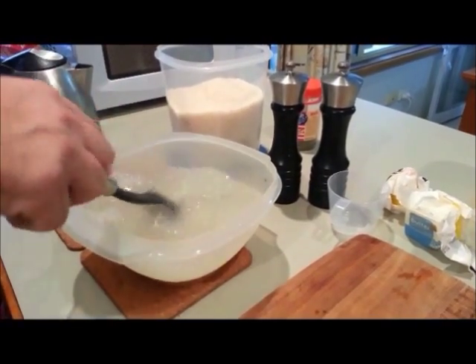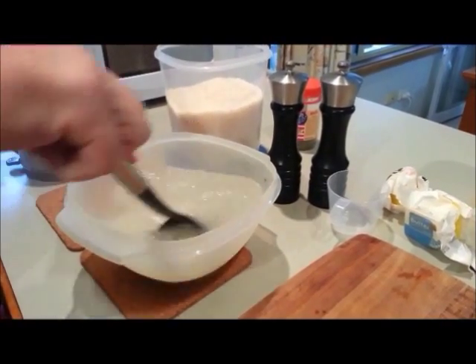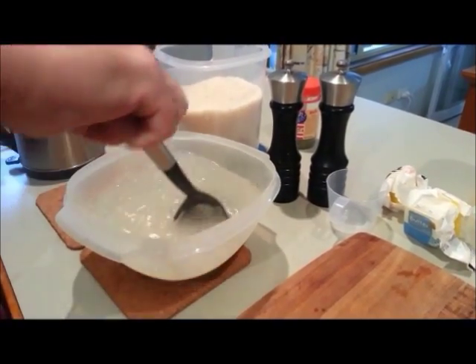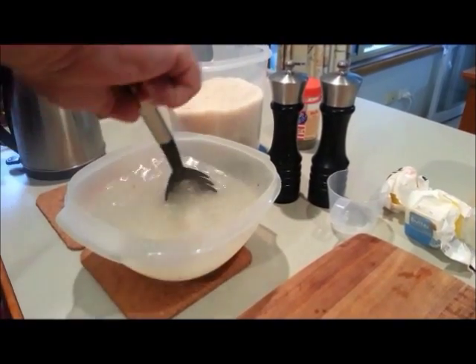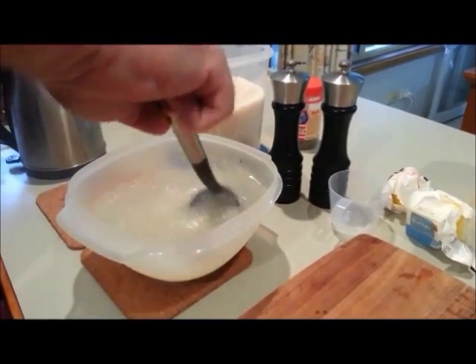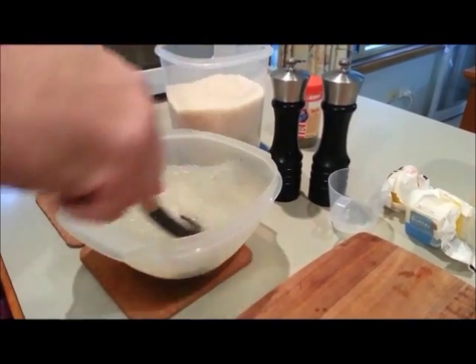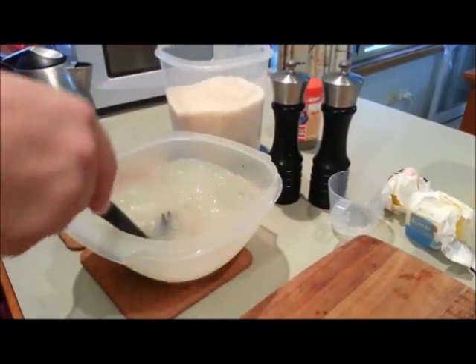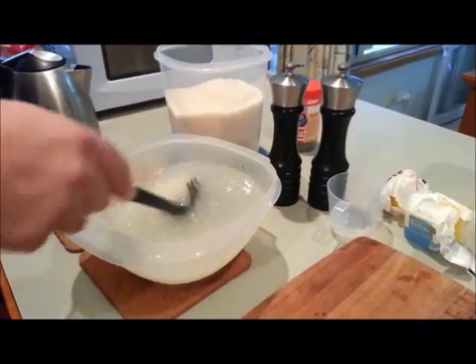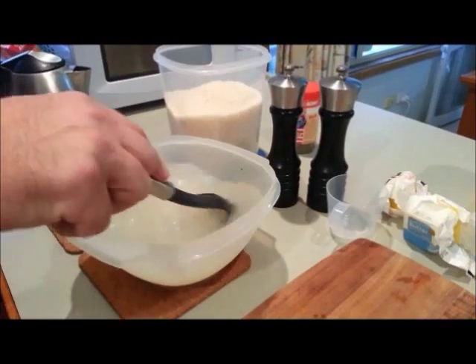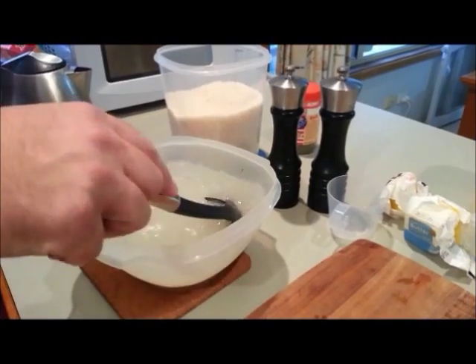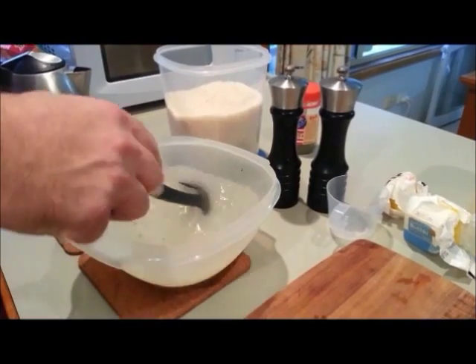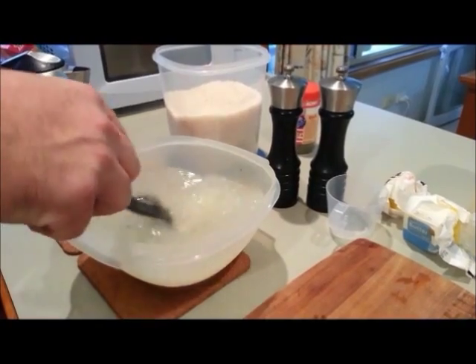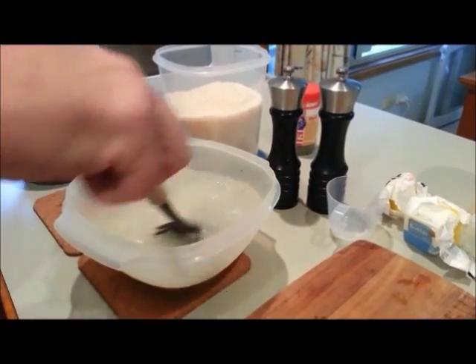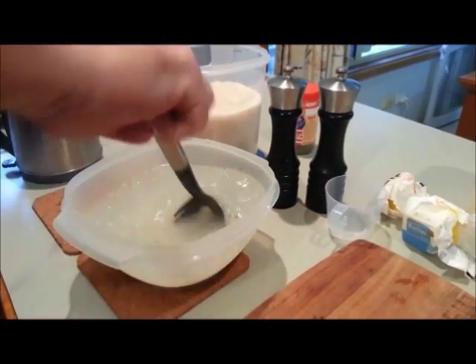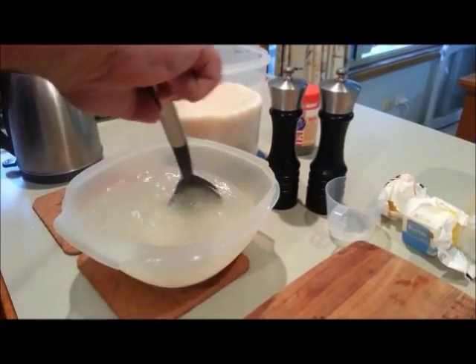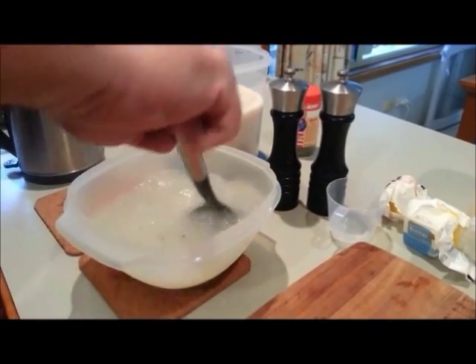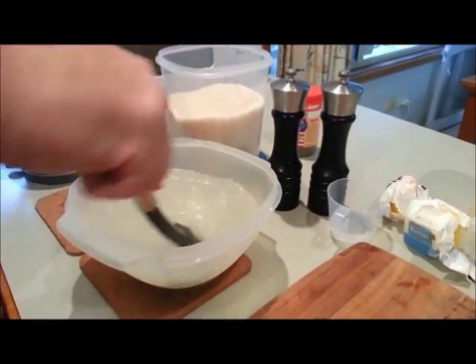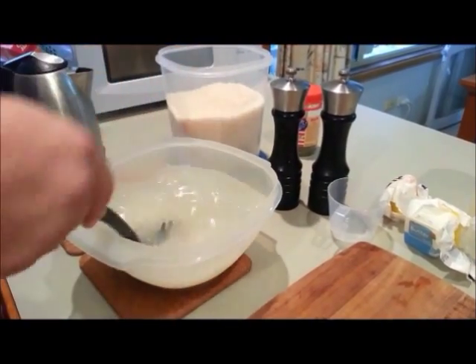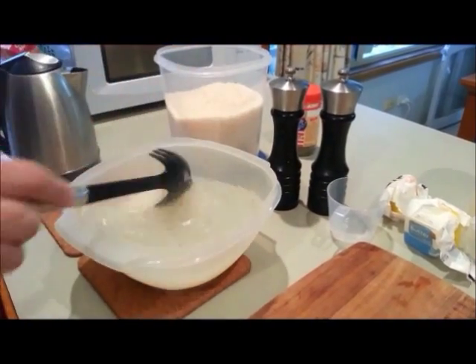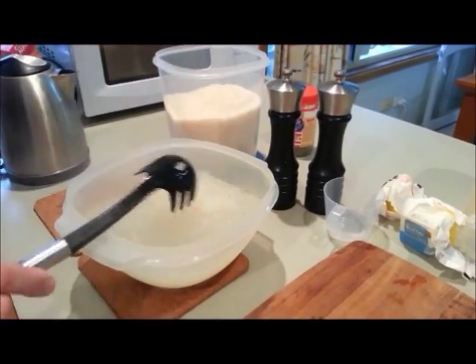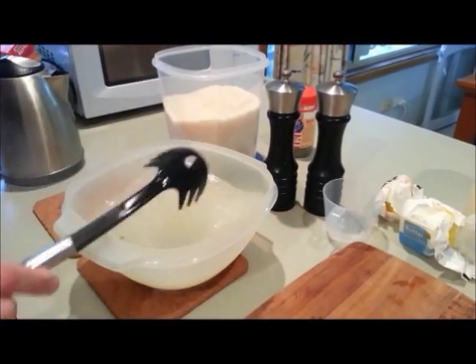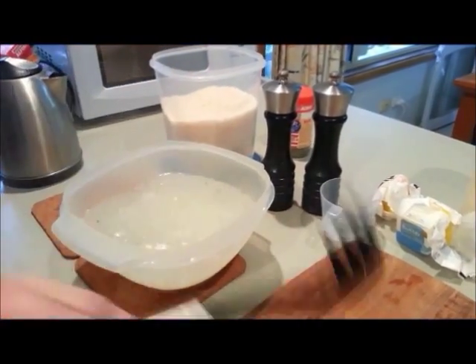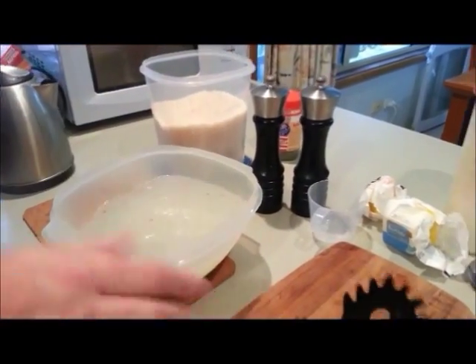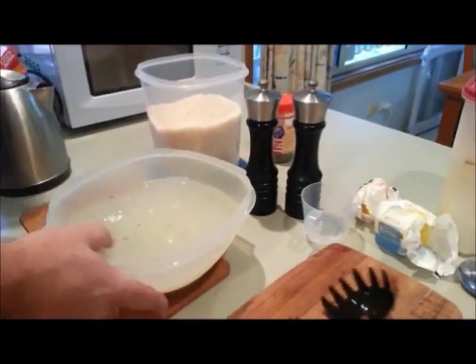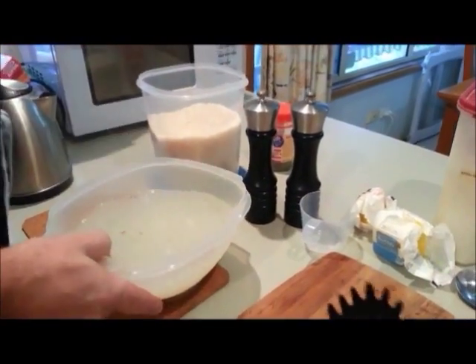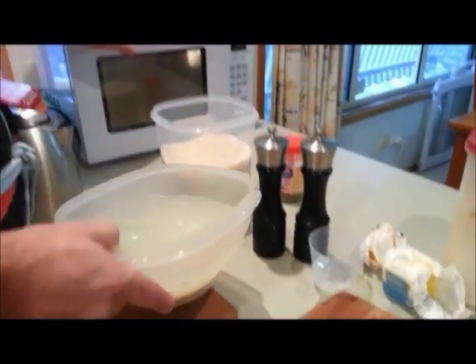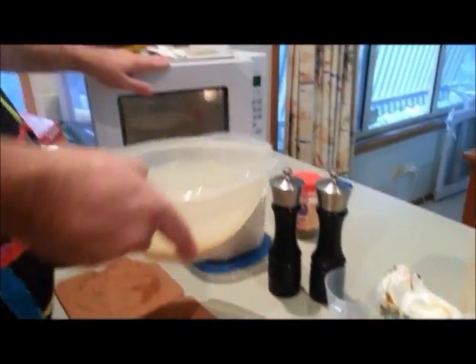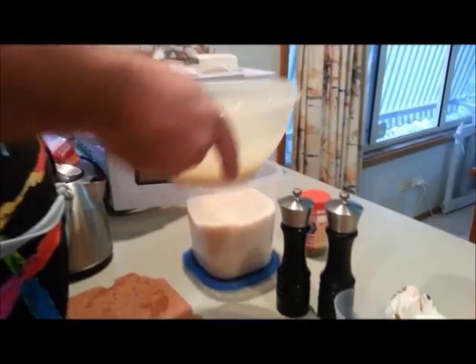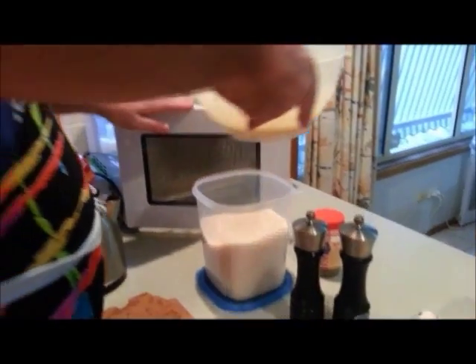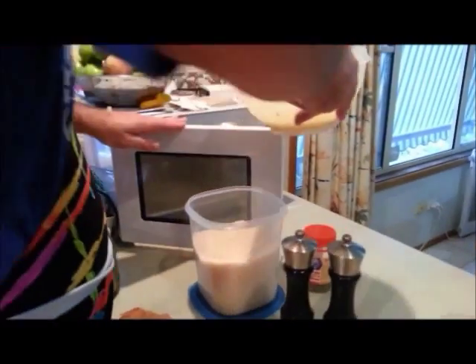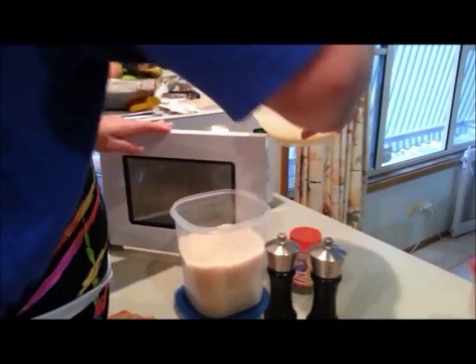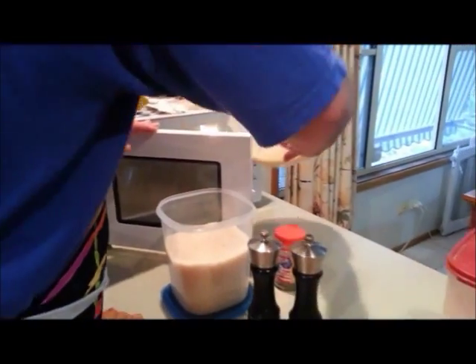I'll stir that through. Nice and simple — straight into the microwave. Now I'm making the sauce over here.